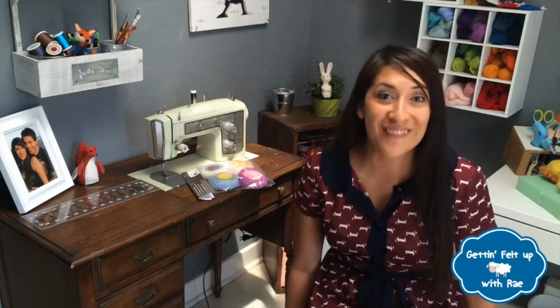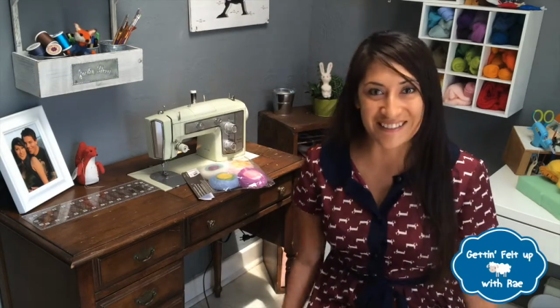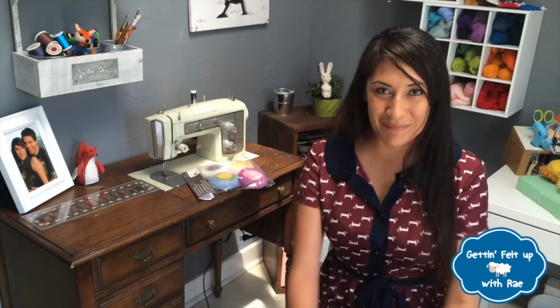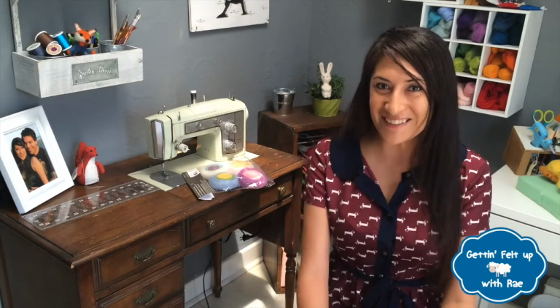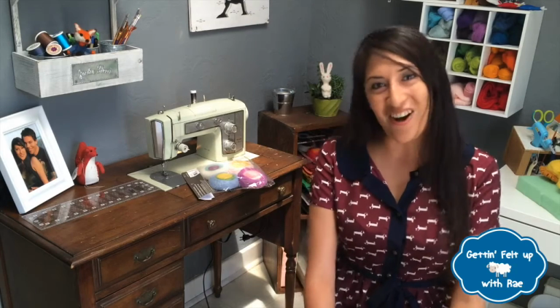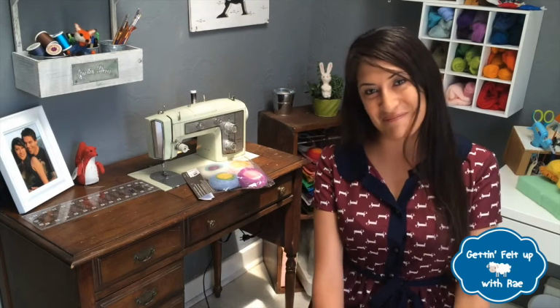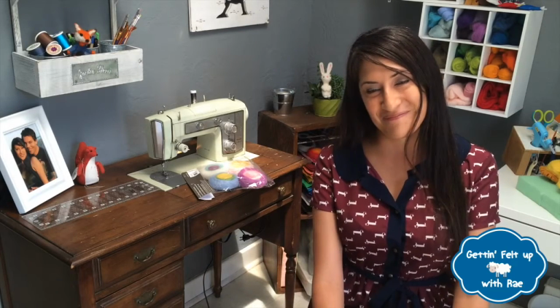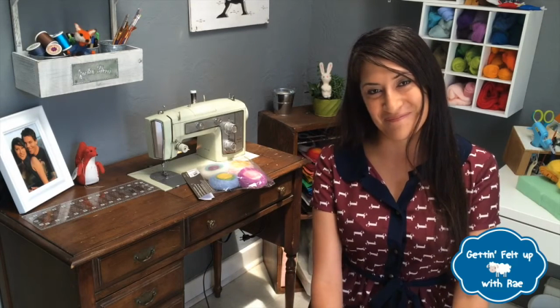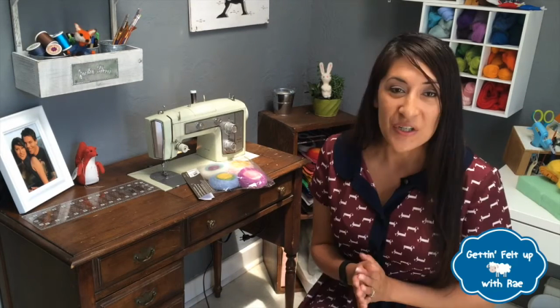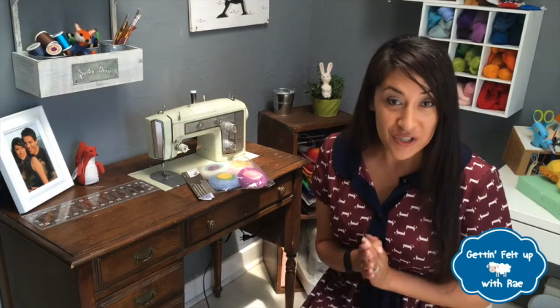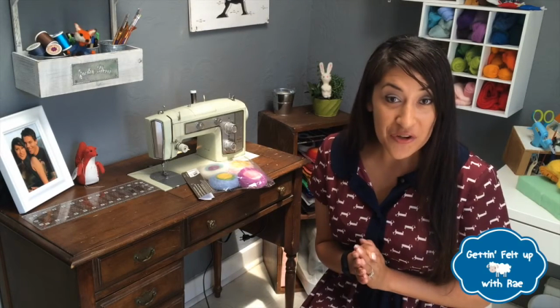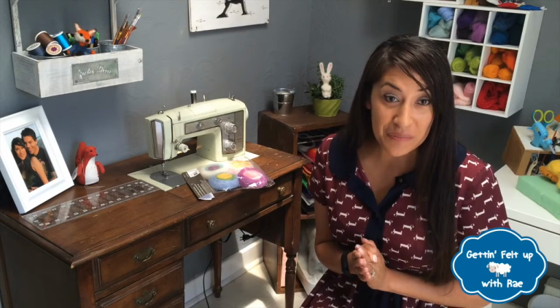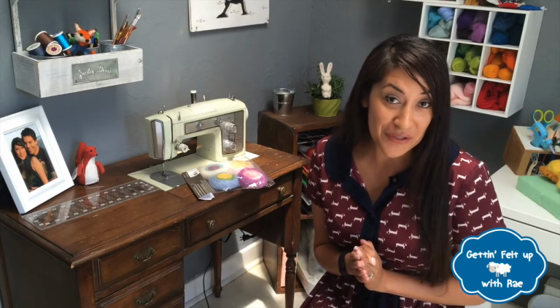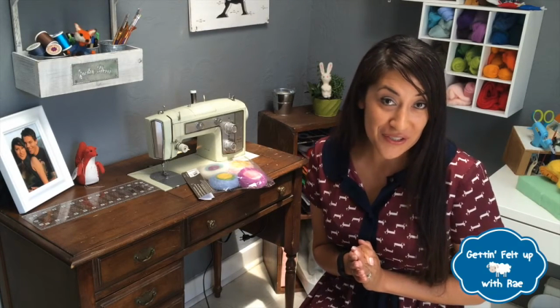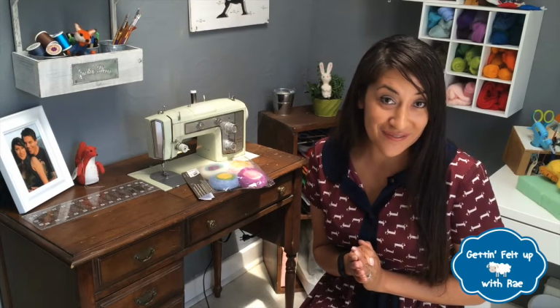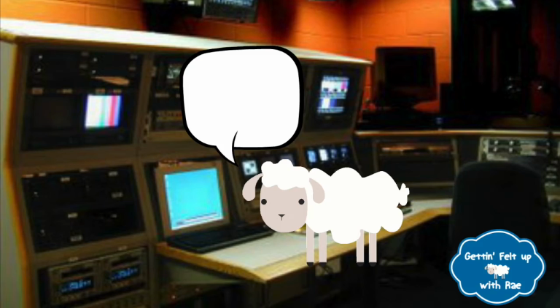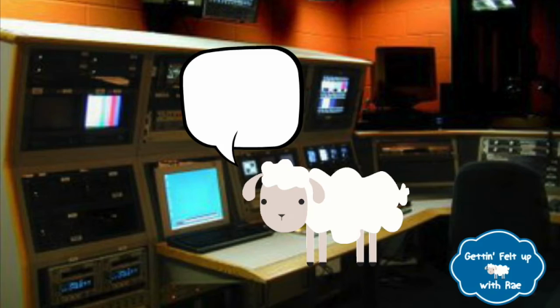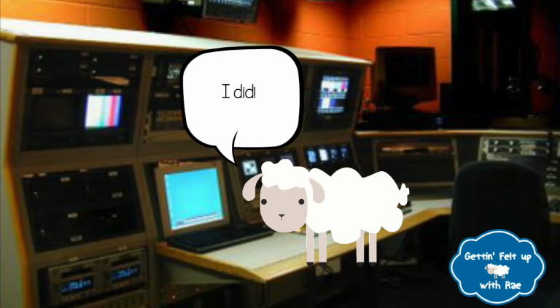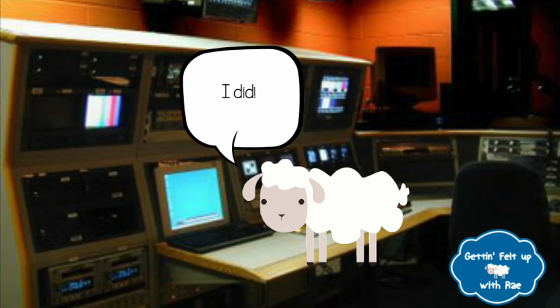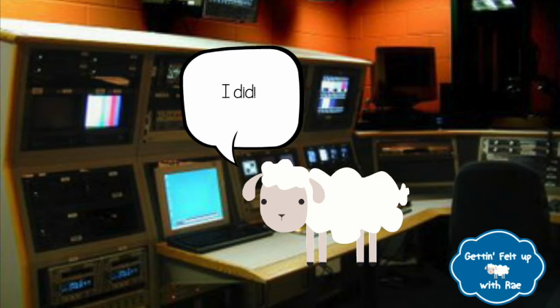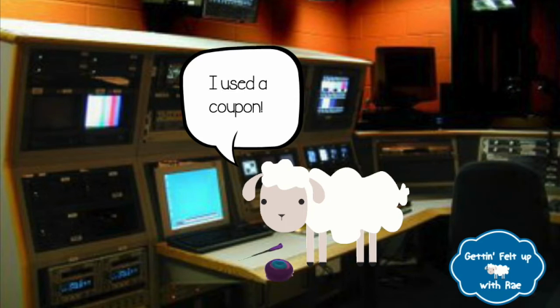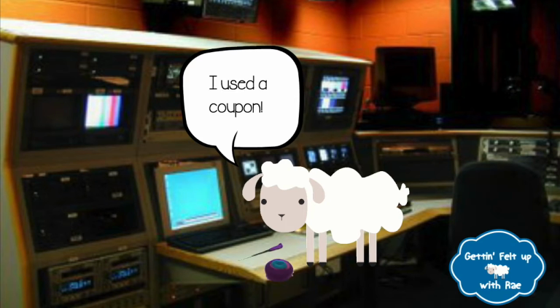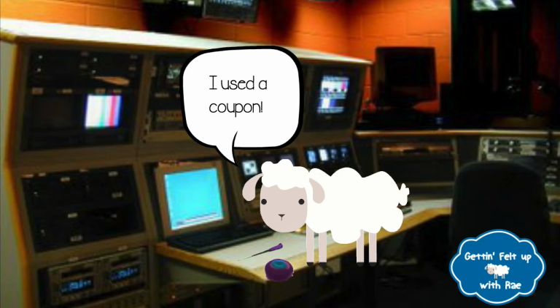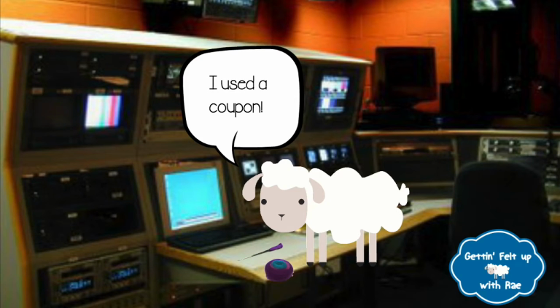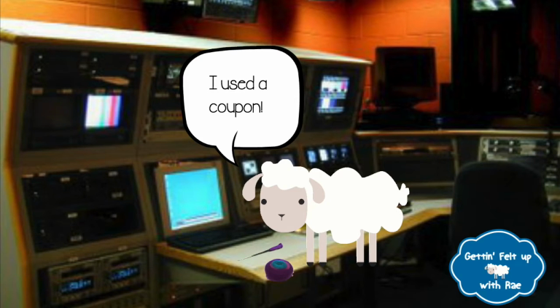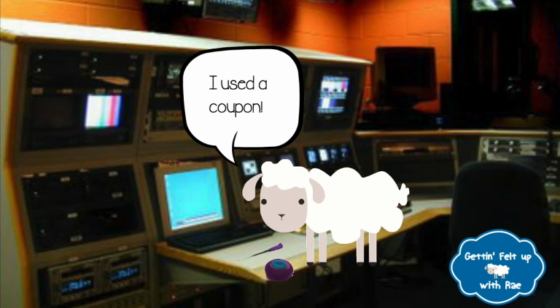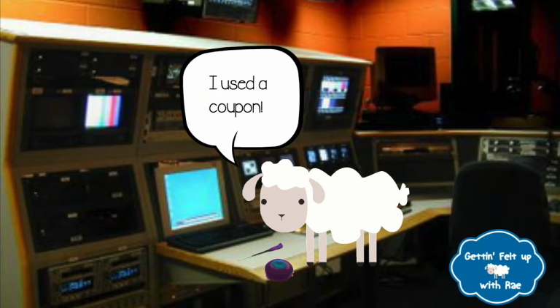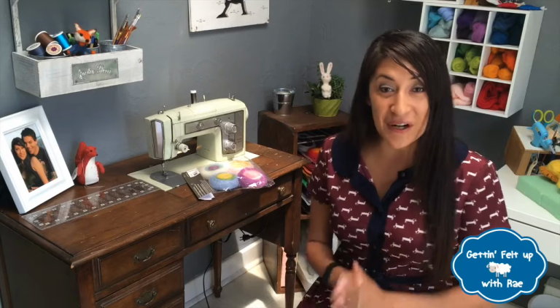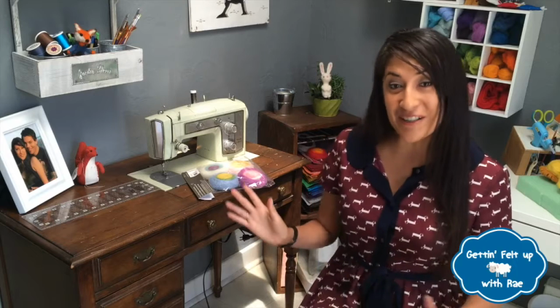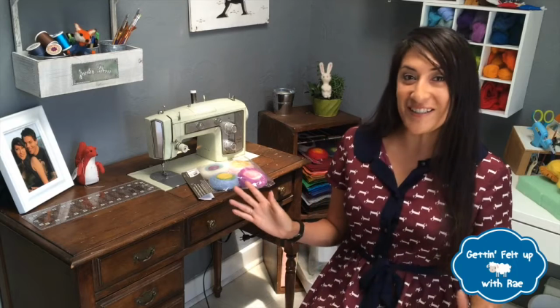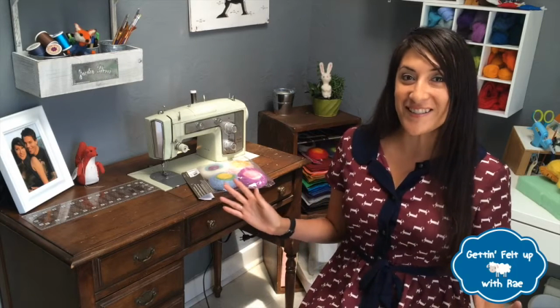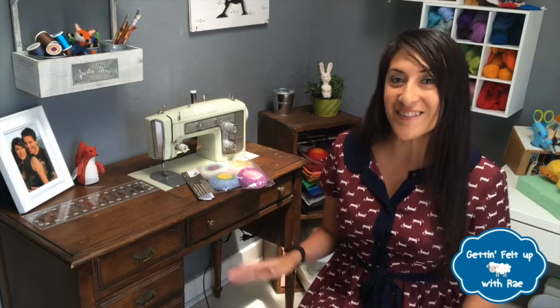Hi, you back? Awesome. Did you gather all your materials? I did. I used a coupon. Okay, great. Let's get started.